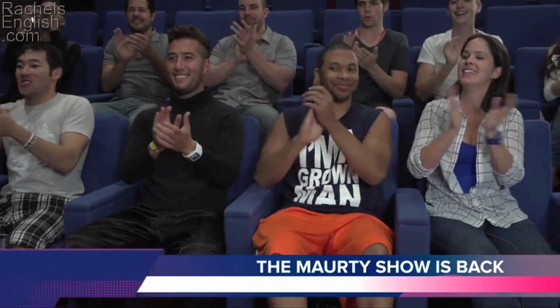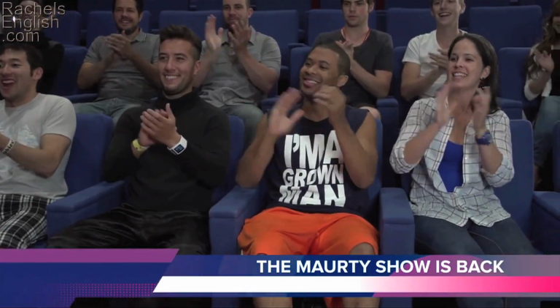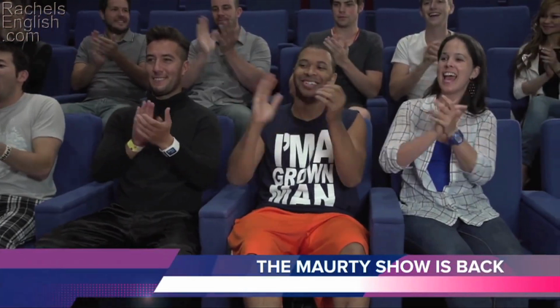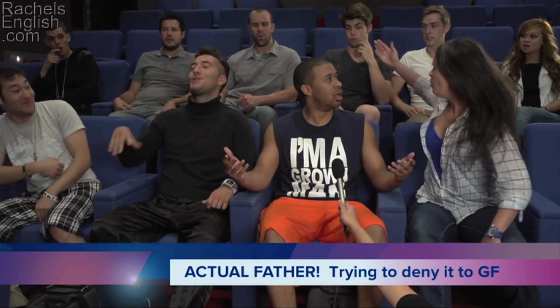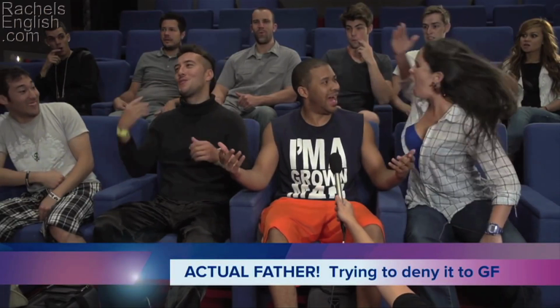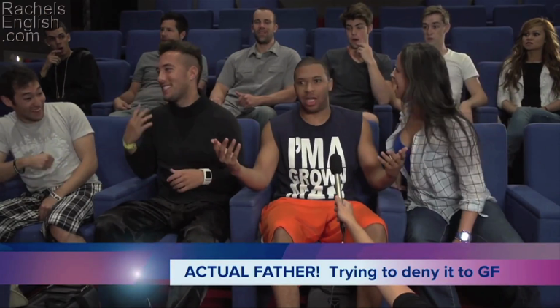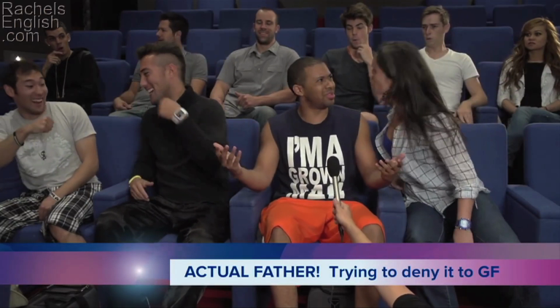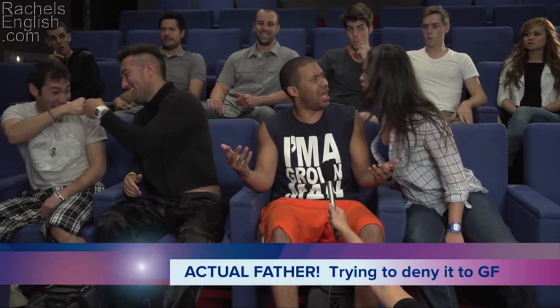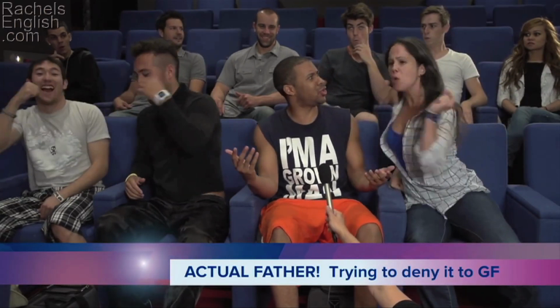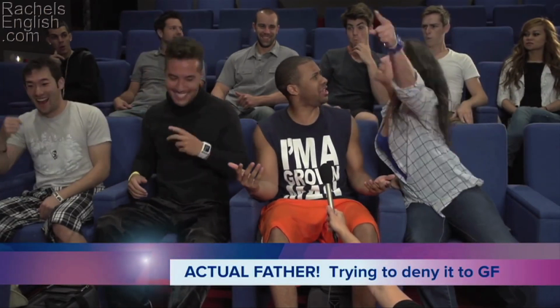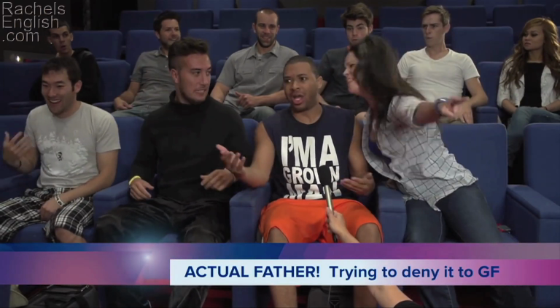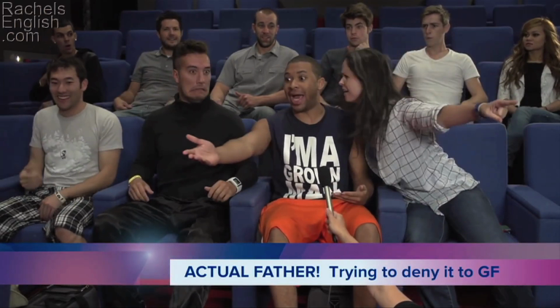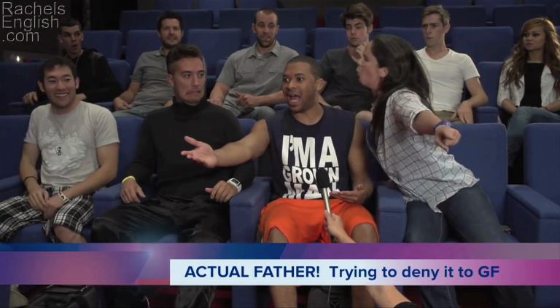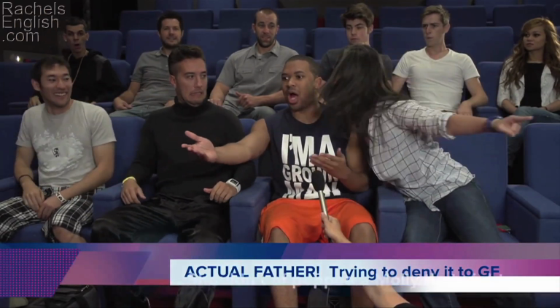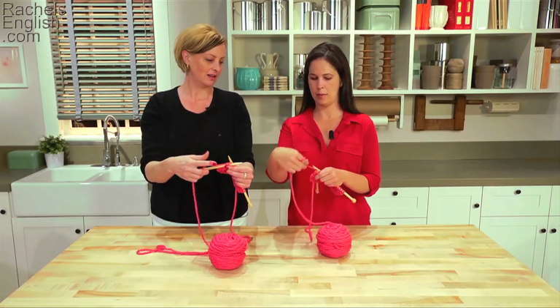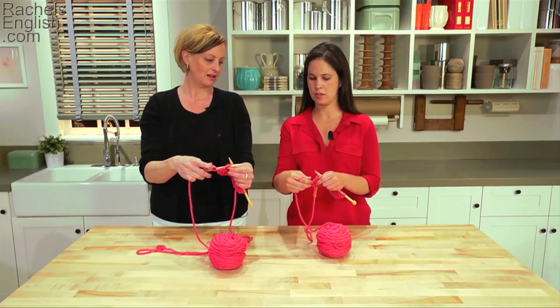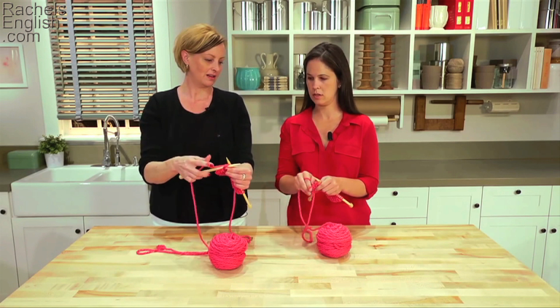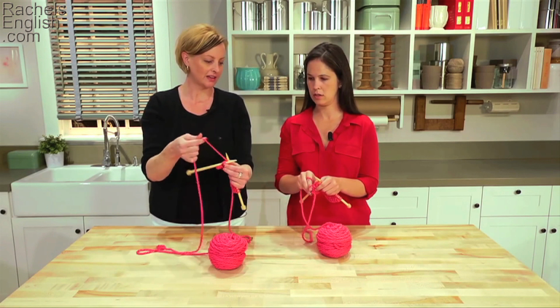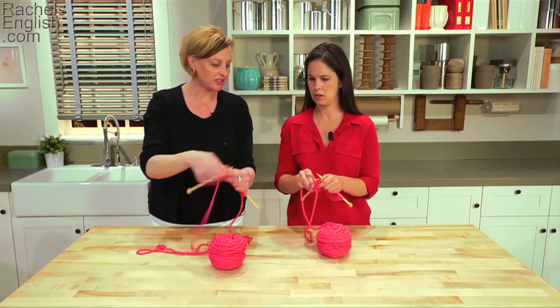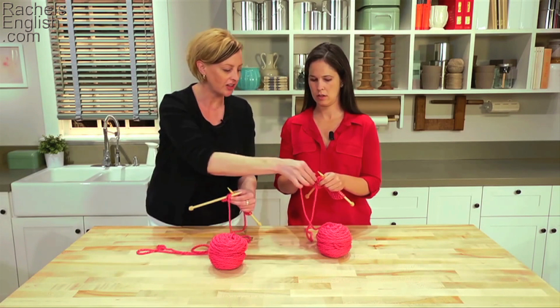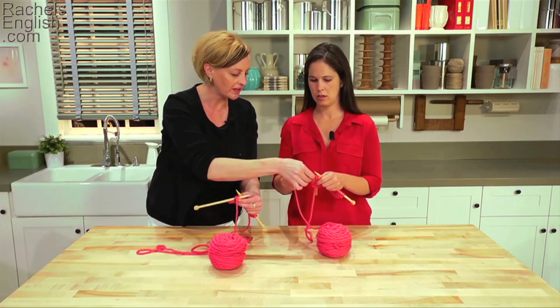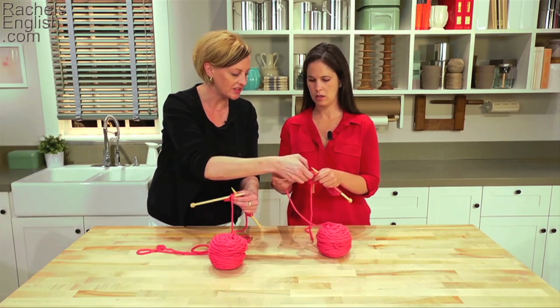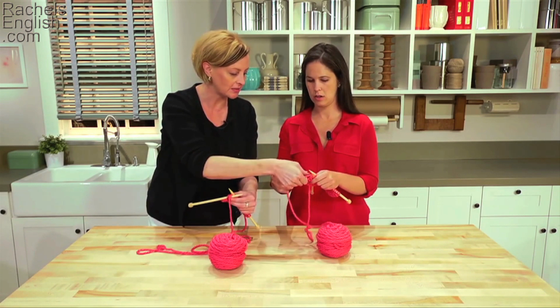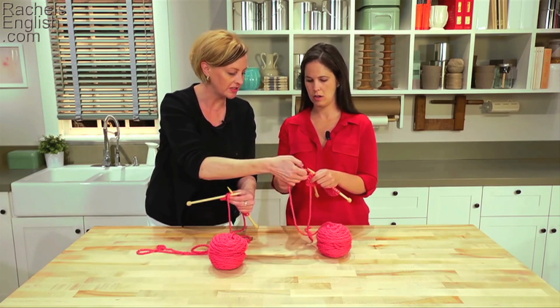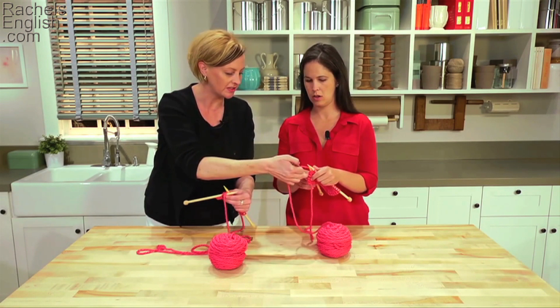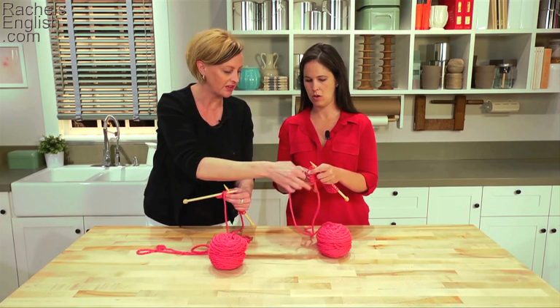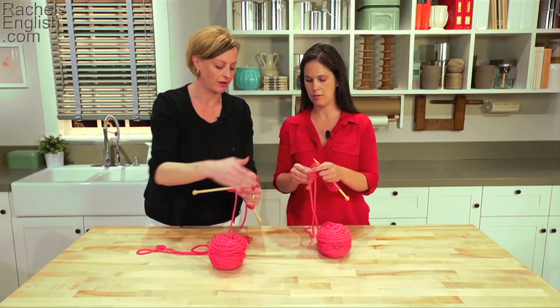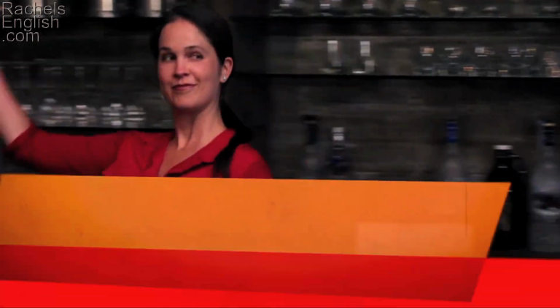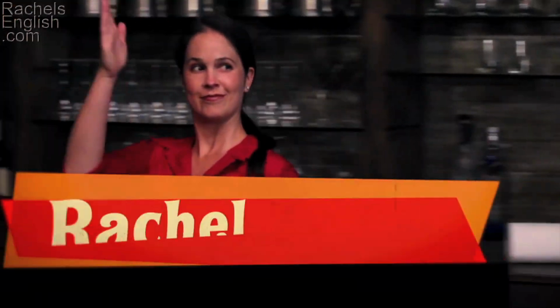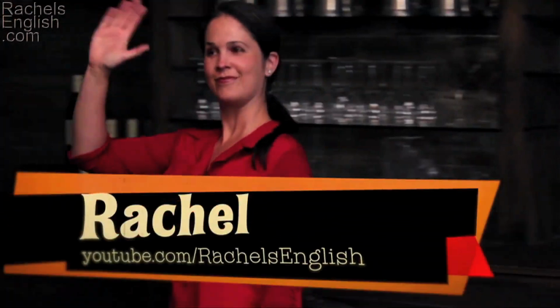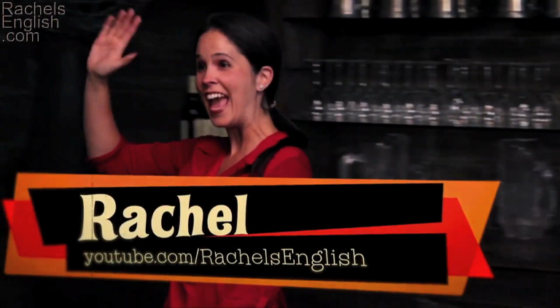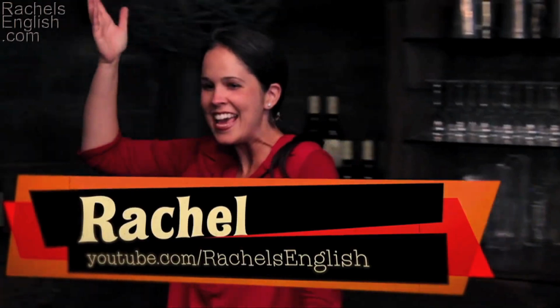I also got to be in other people's videos. Click here to see some of those videos which didn't appear on my channel. I had so much fun in these collaborations.